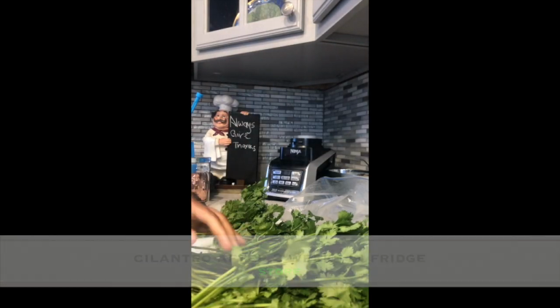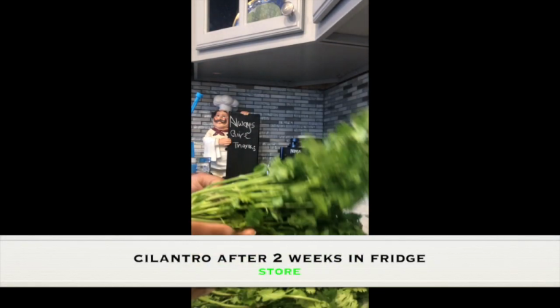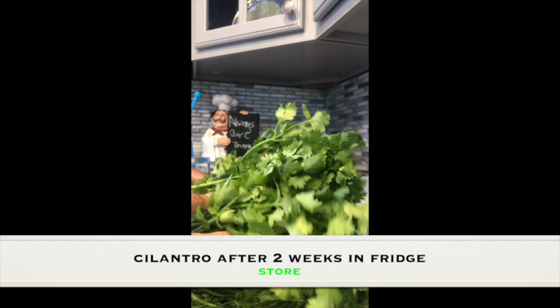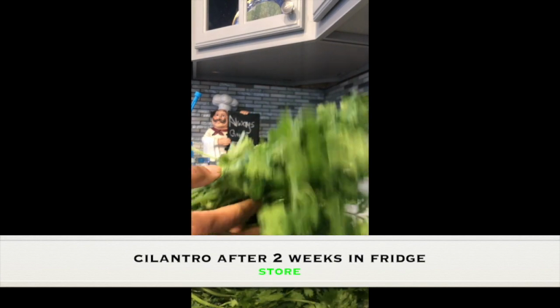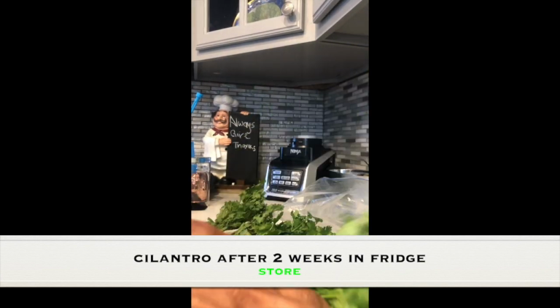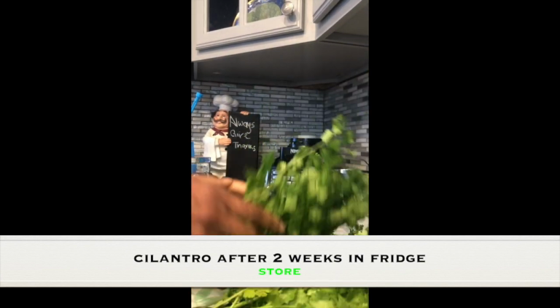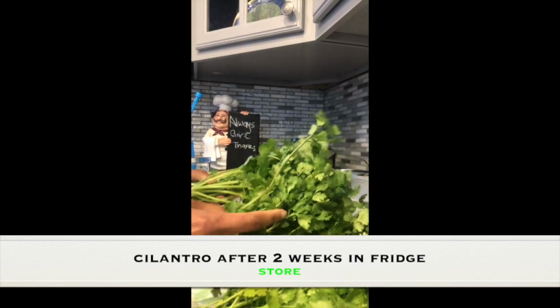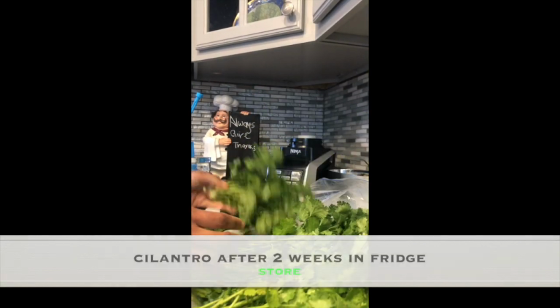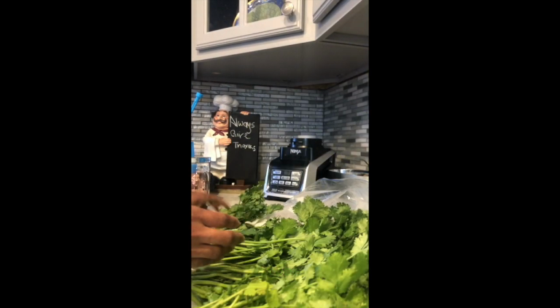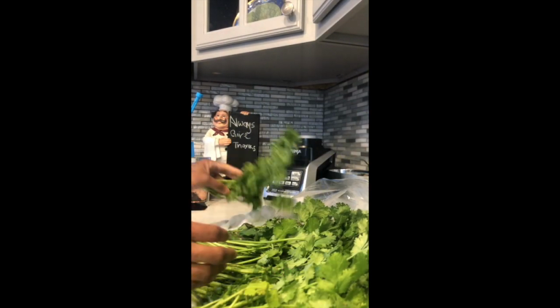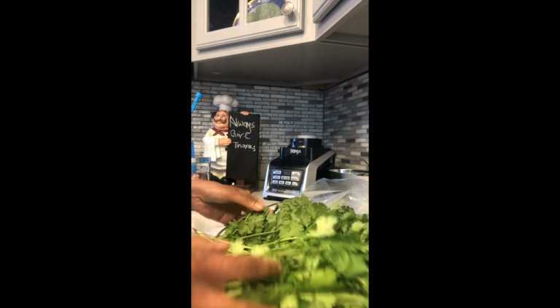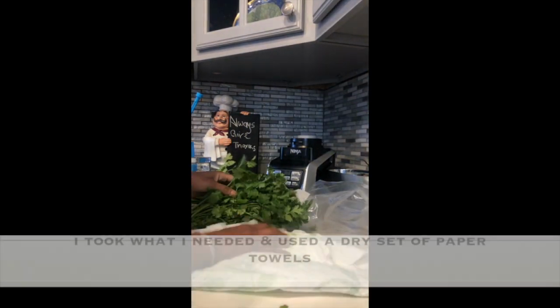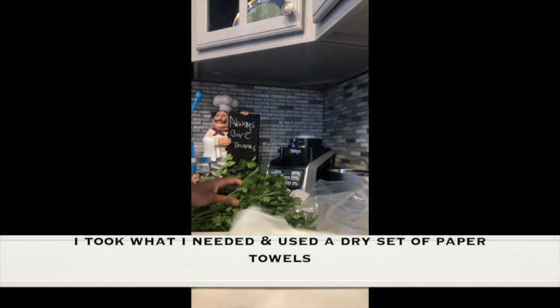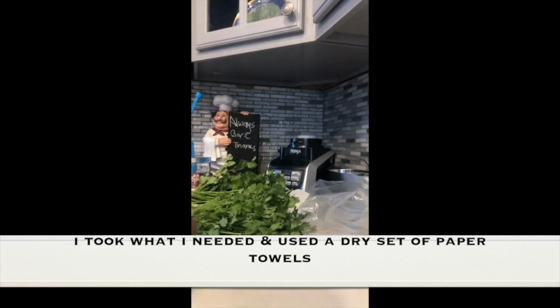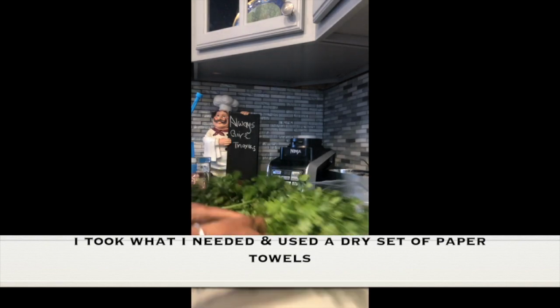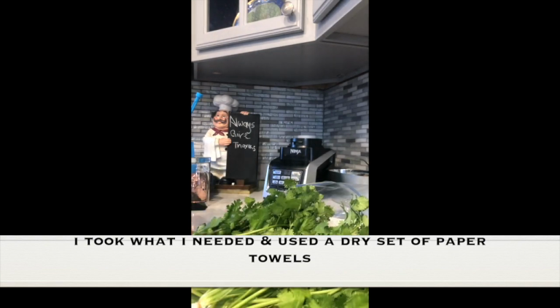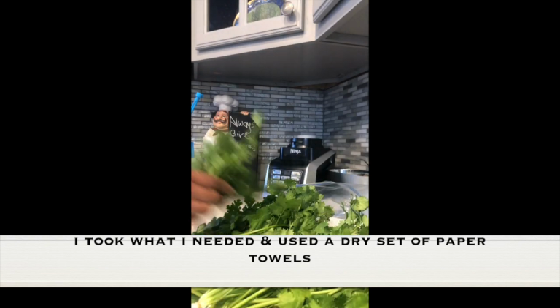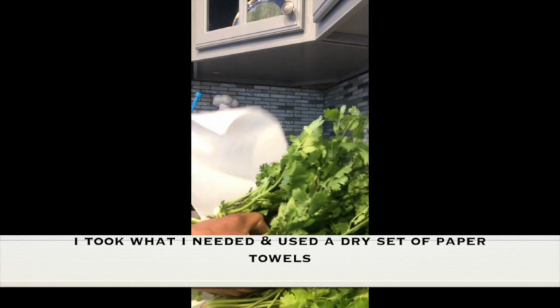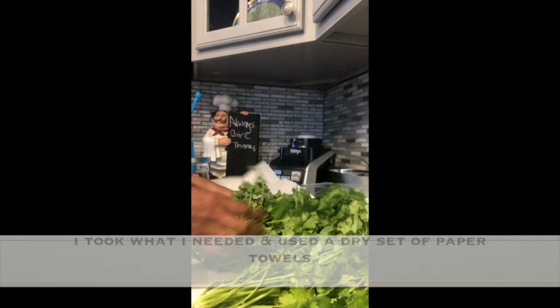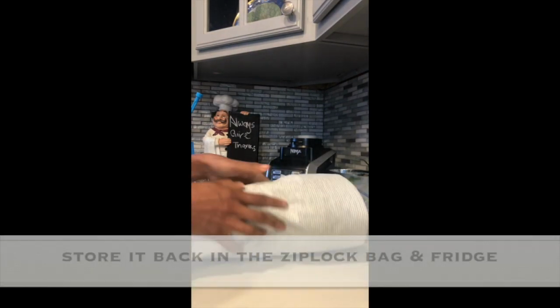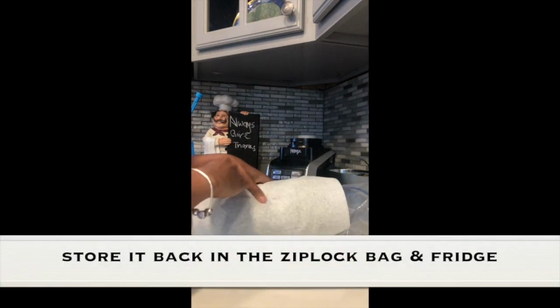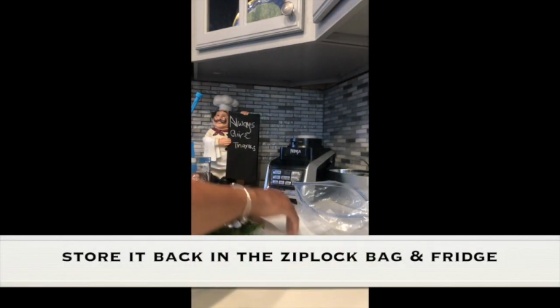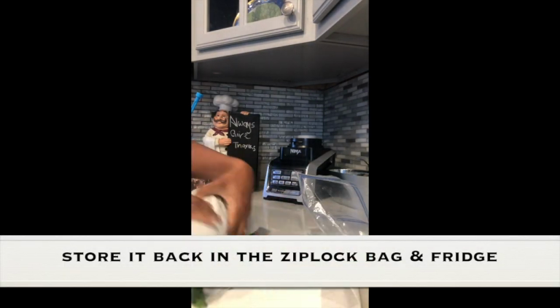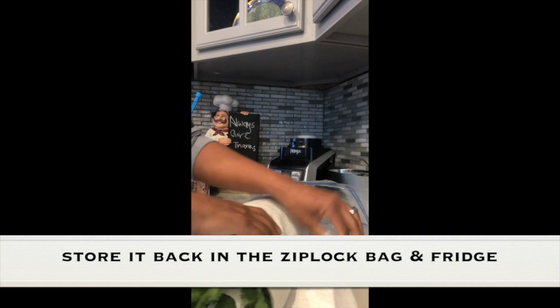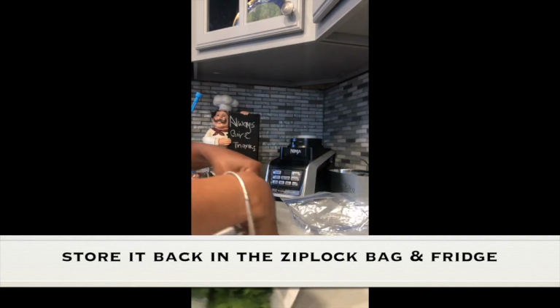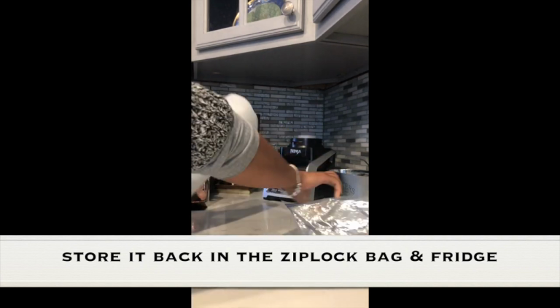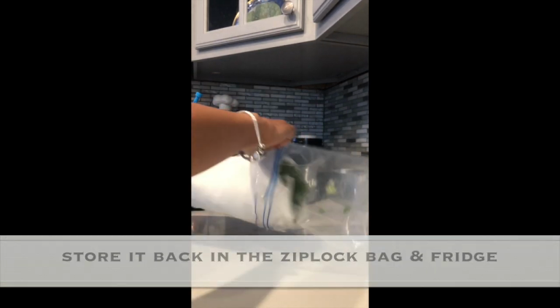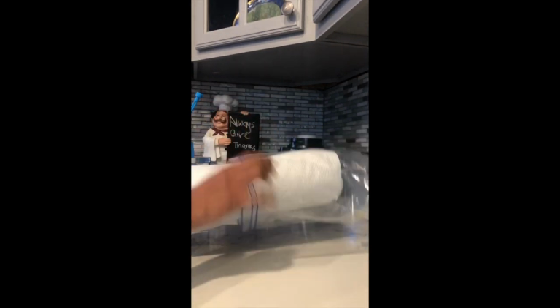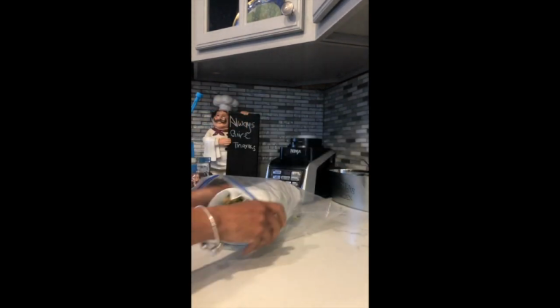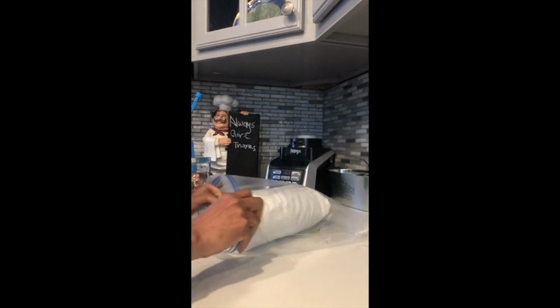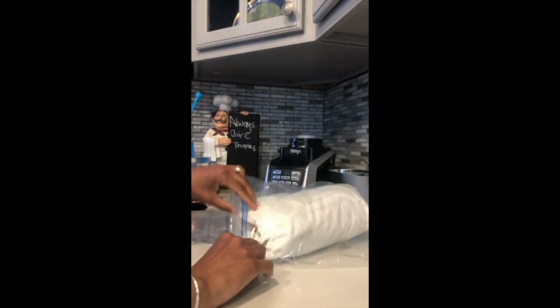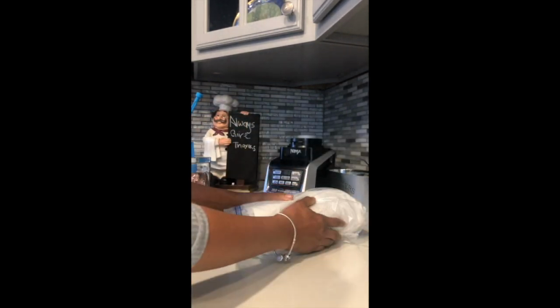This is my cilantro after two weeks of being stored in the refrigerator using this method. Cilantro can stay fresh up to four weeks in the refrigerator this way. You can use as much as you need and then put everything right back, and it'll stay fresh.